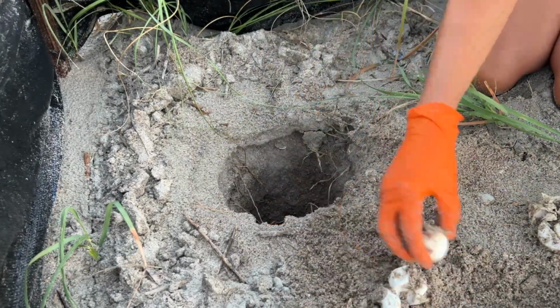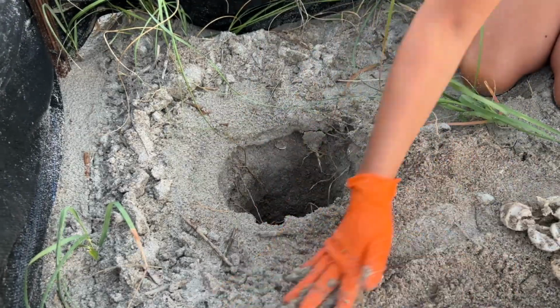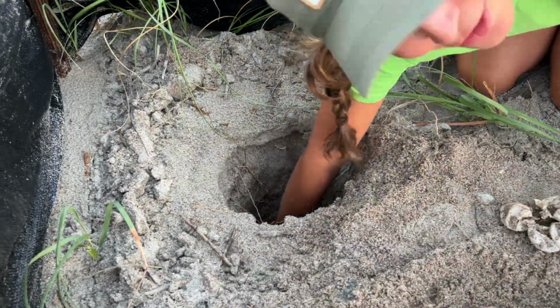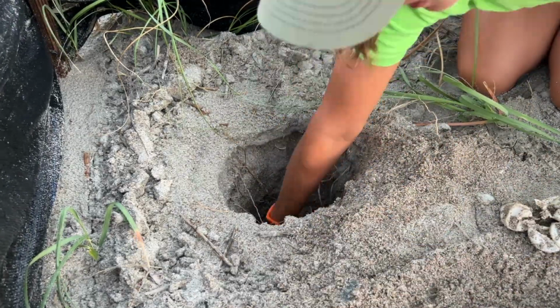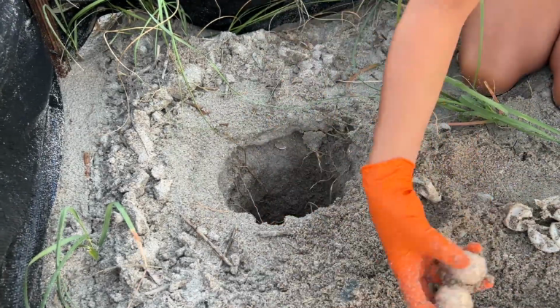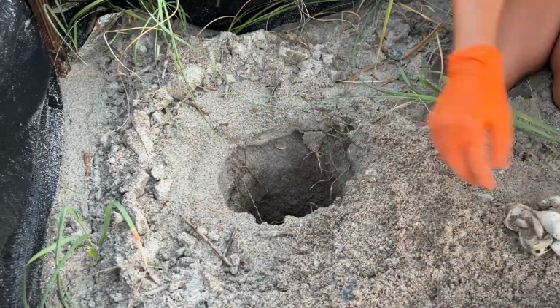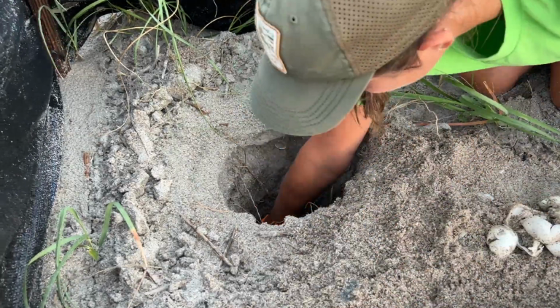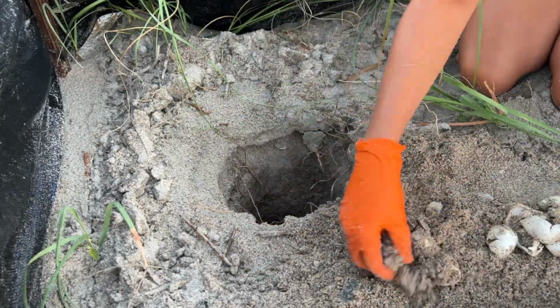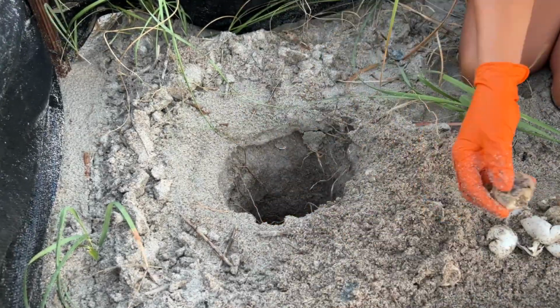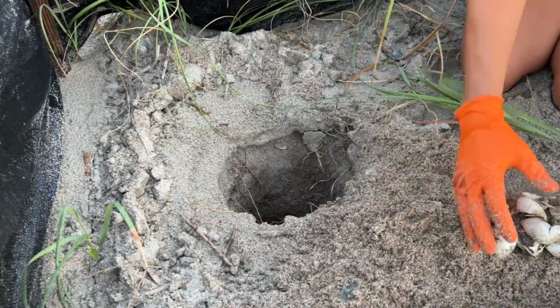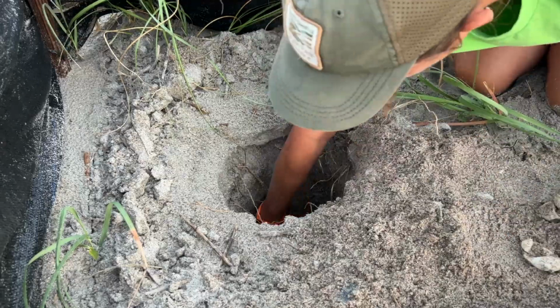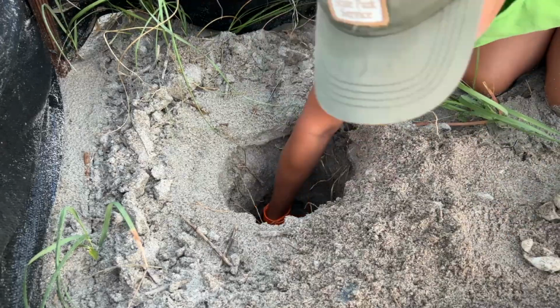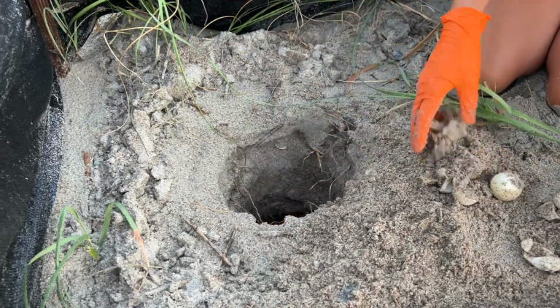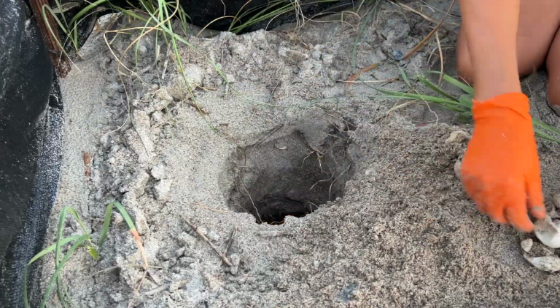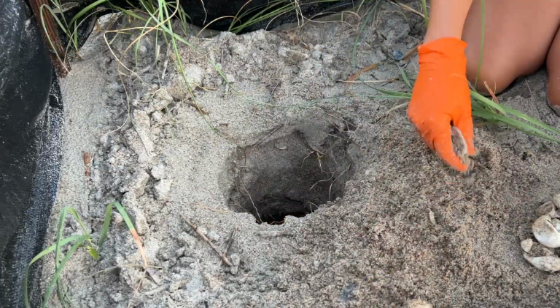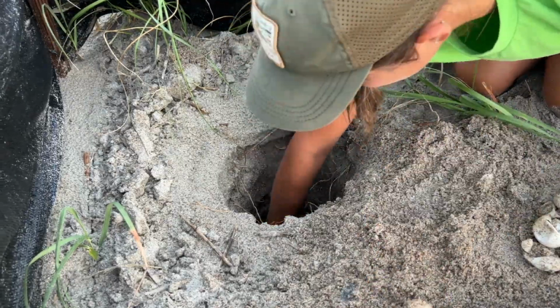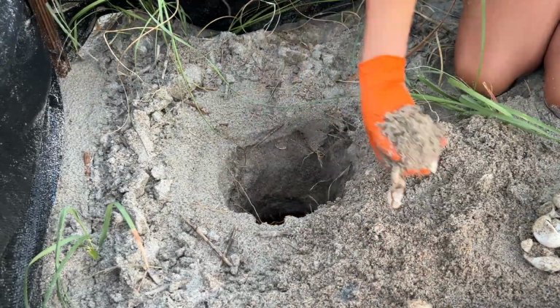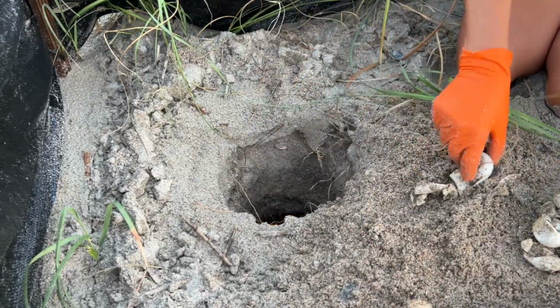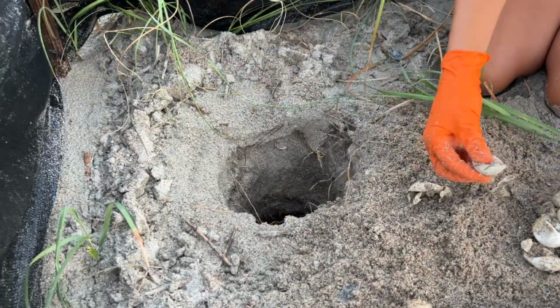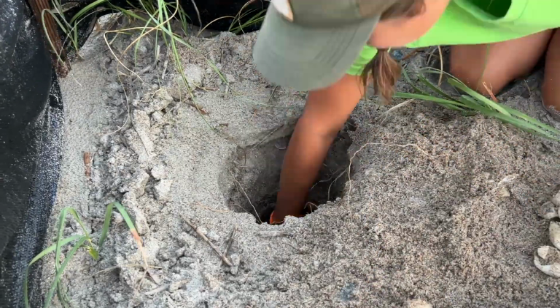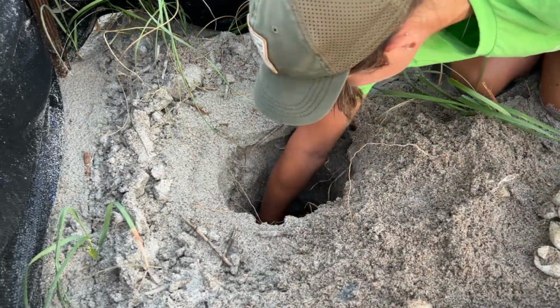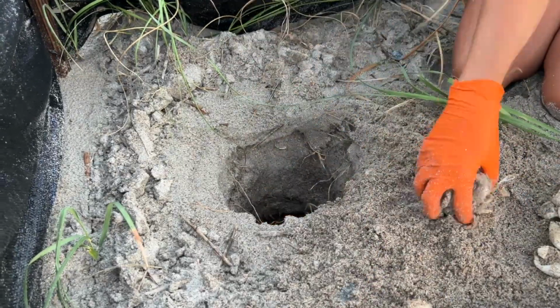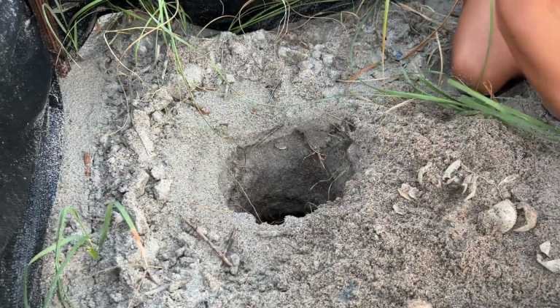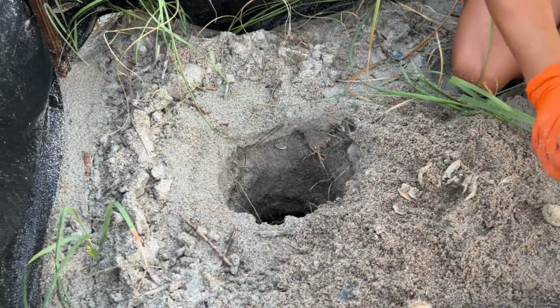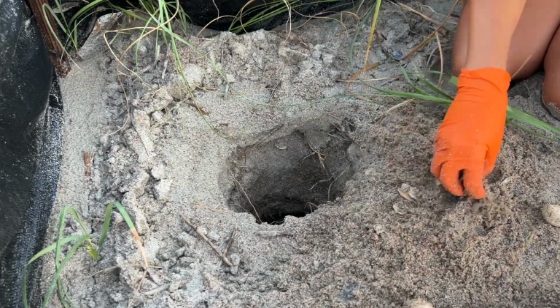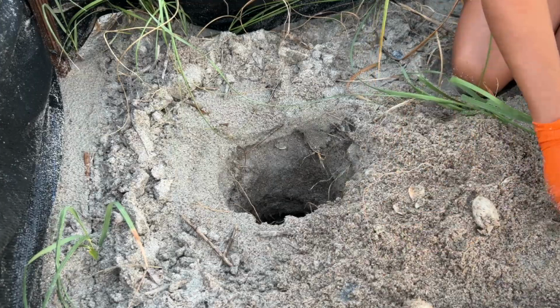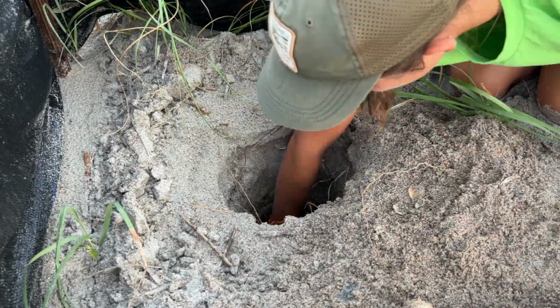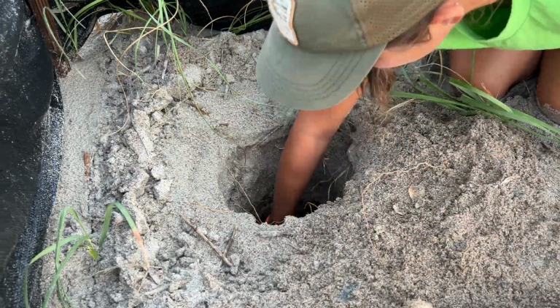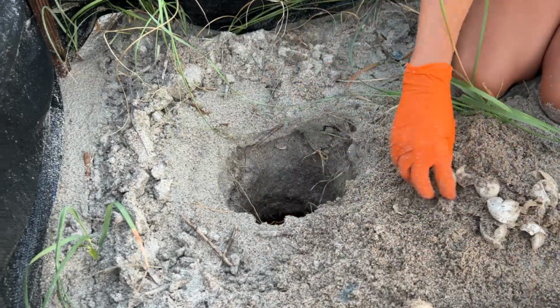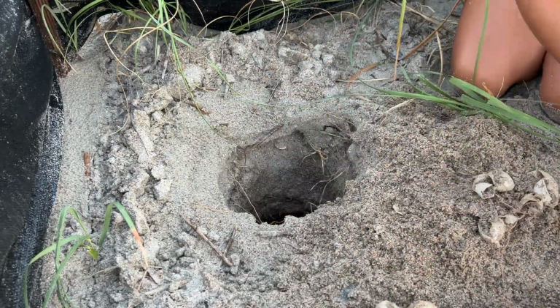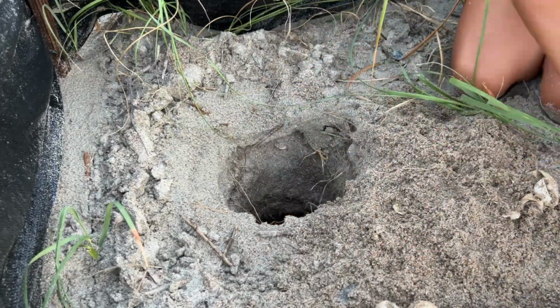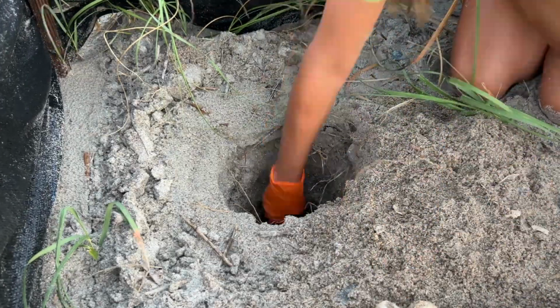Here I am sorting the eggshells — I have this sped up to speed things along. This was actually a nest that we saw being laid at night during one of our guided sea turtle night walk programs.